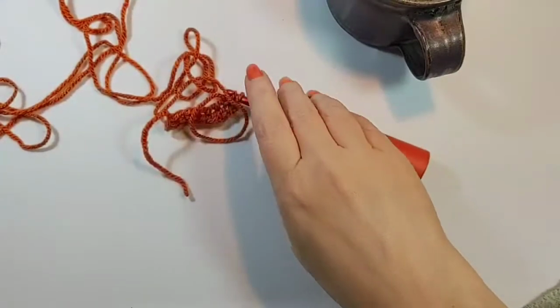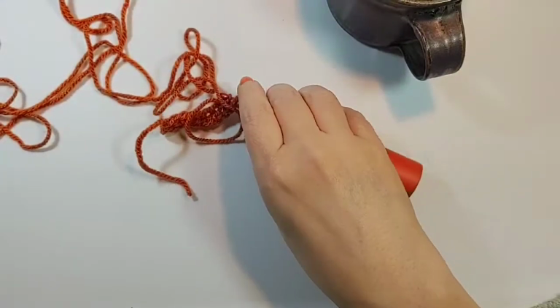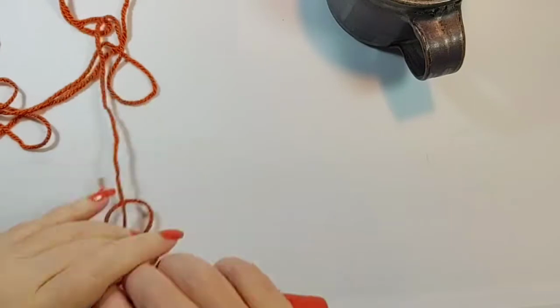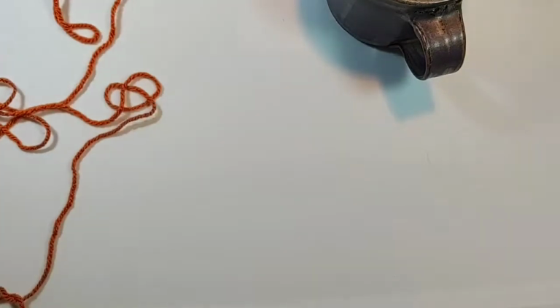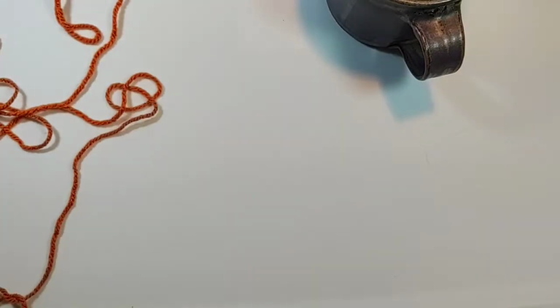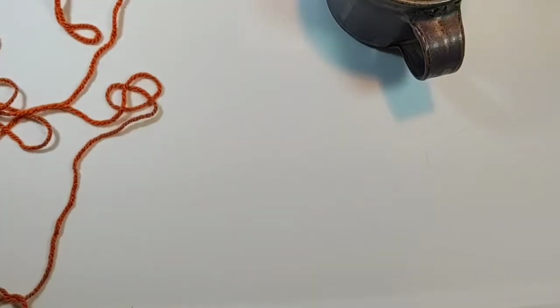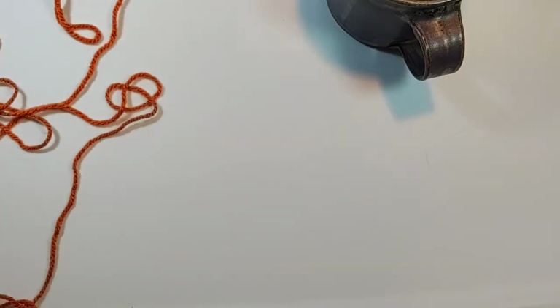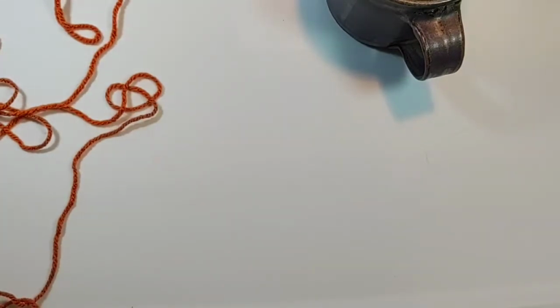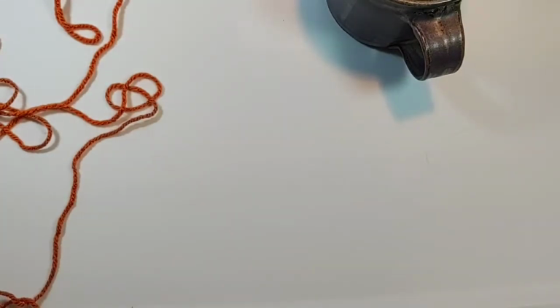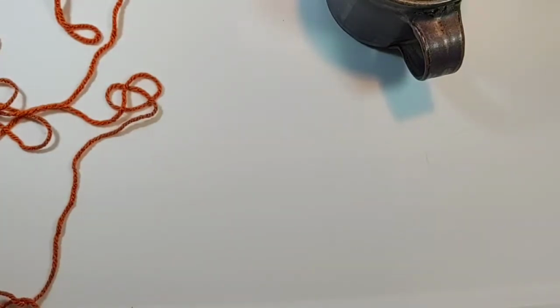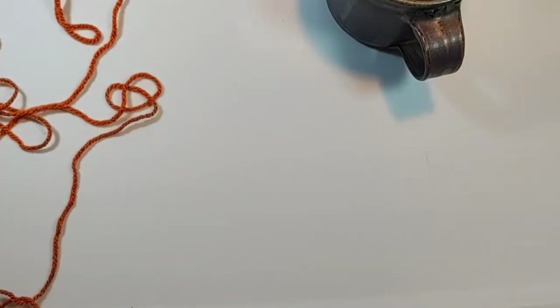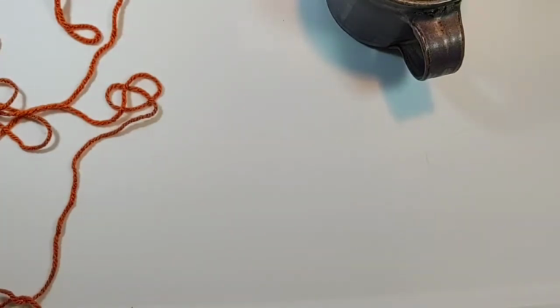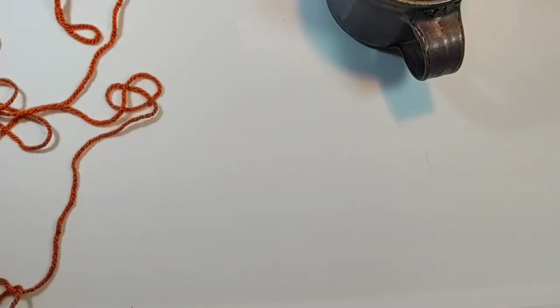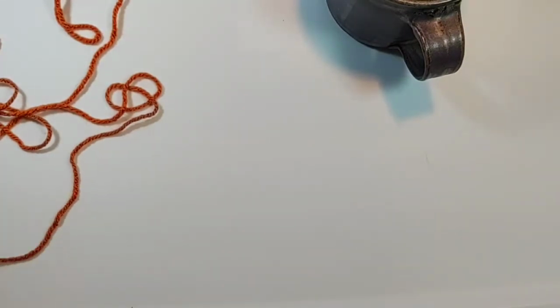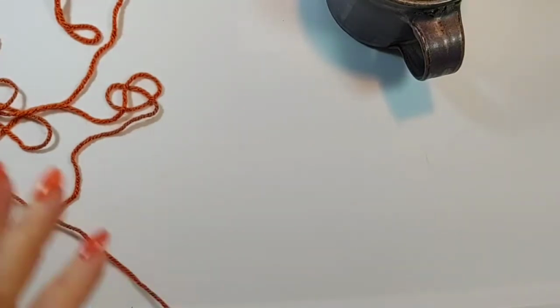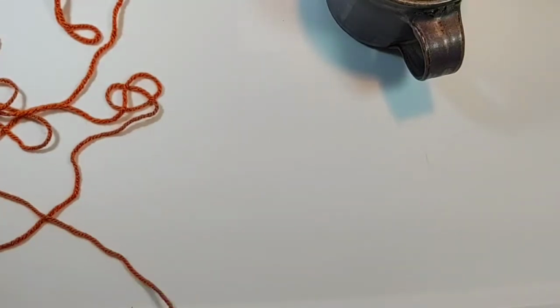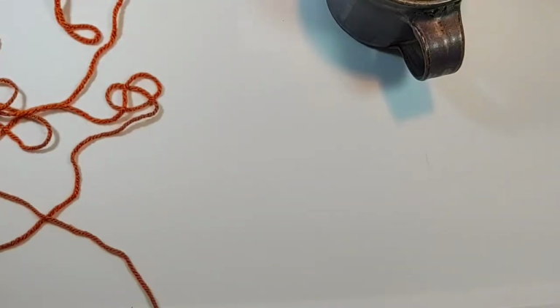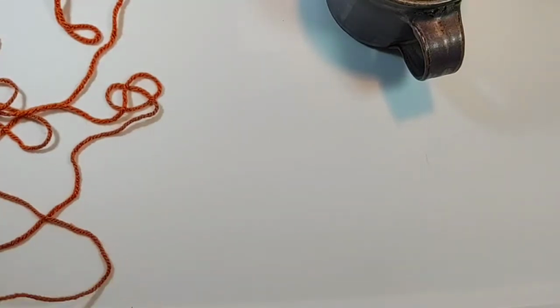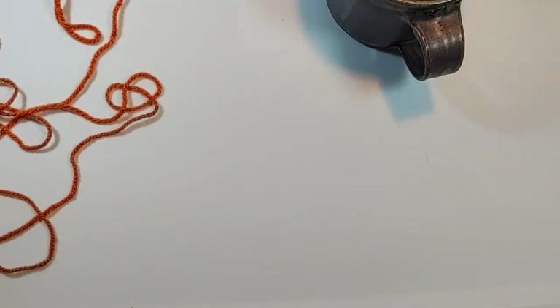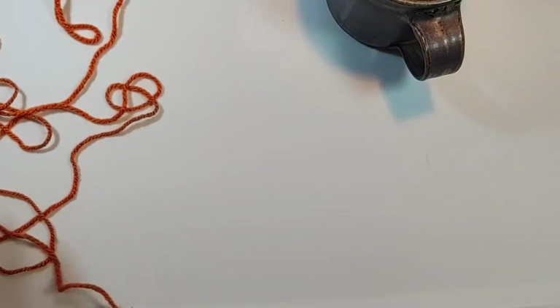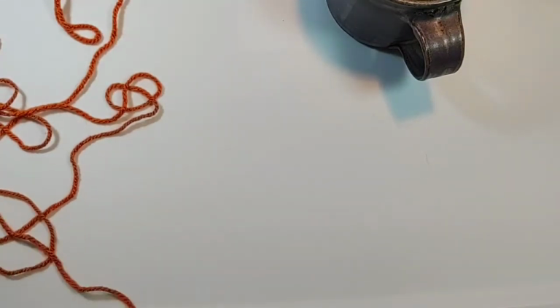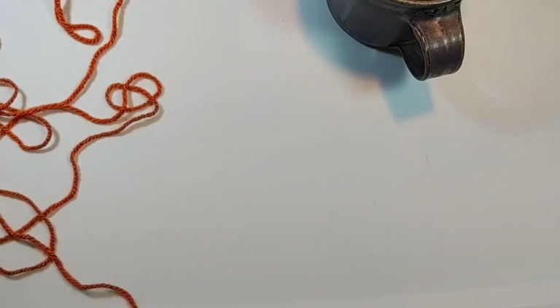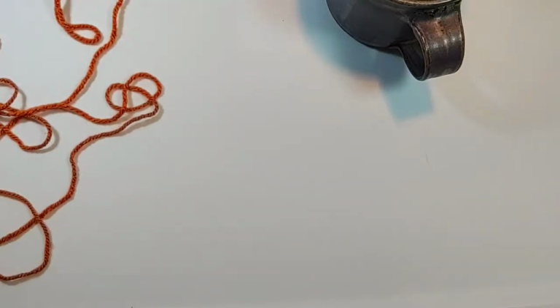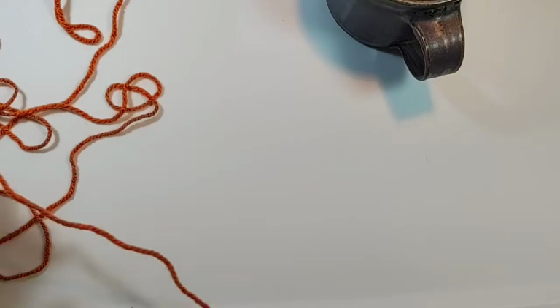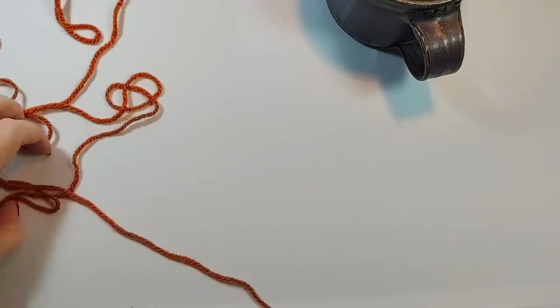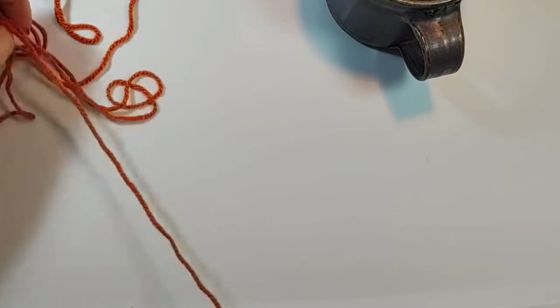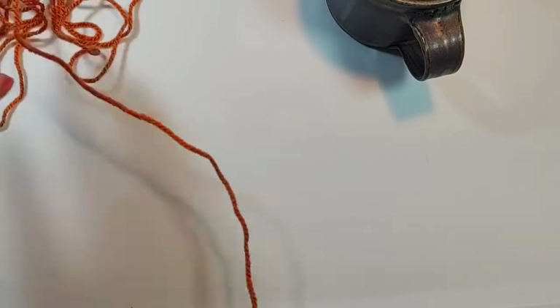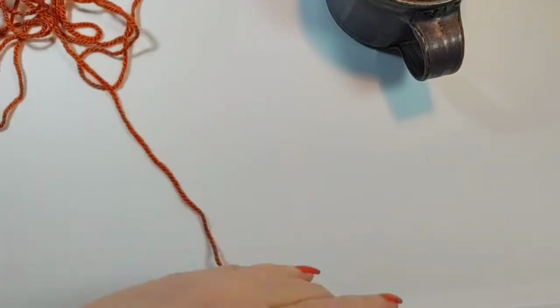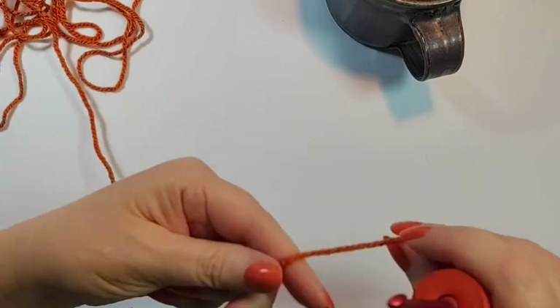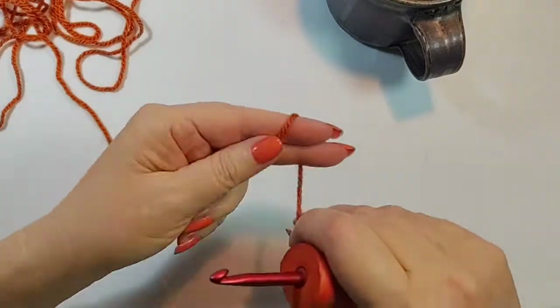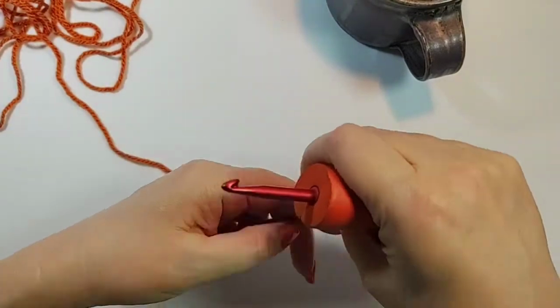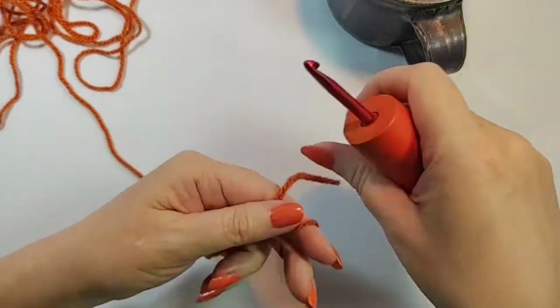Hi all! I'm going to make what I call a mug shrug and I'm going to show you how to do it.